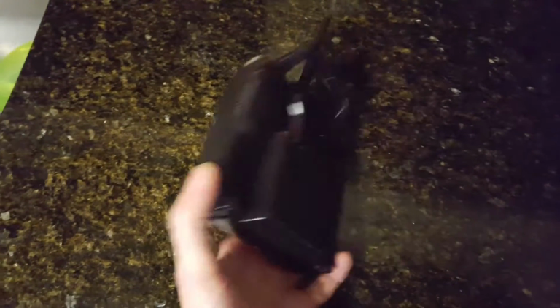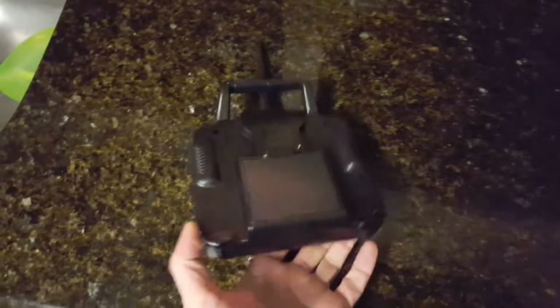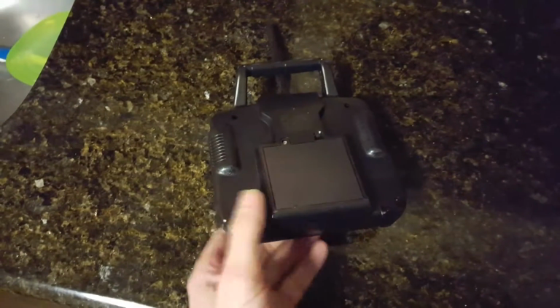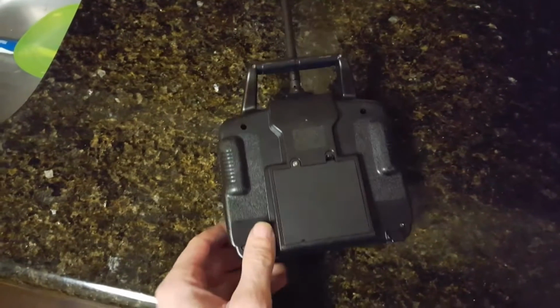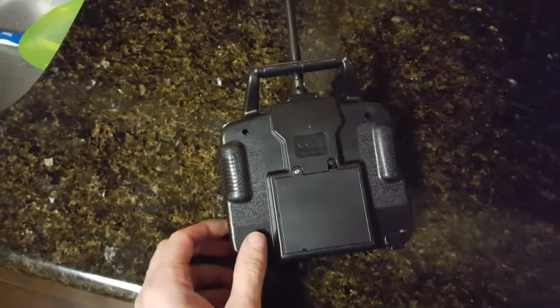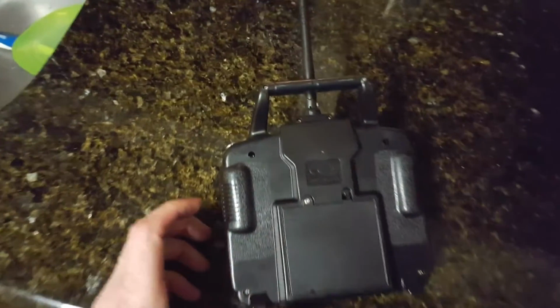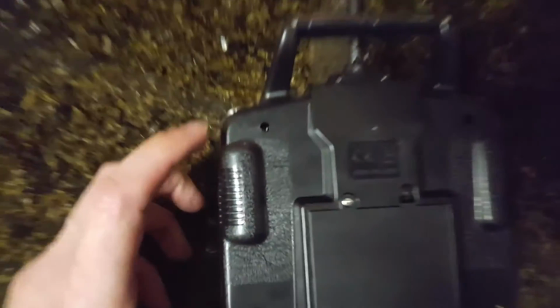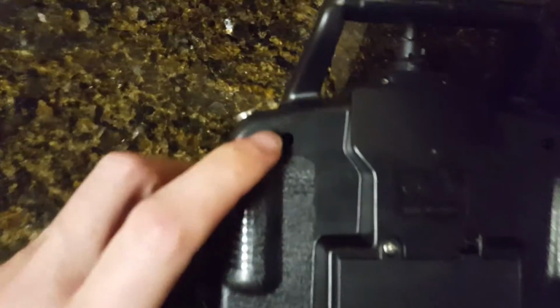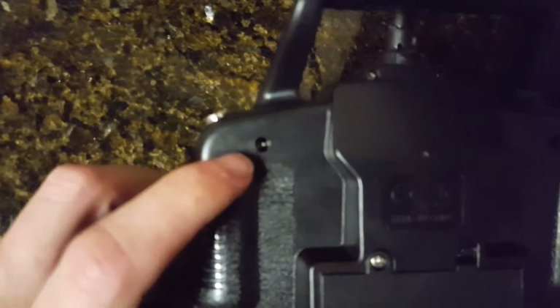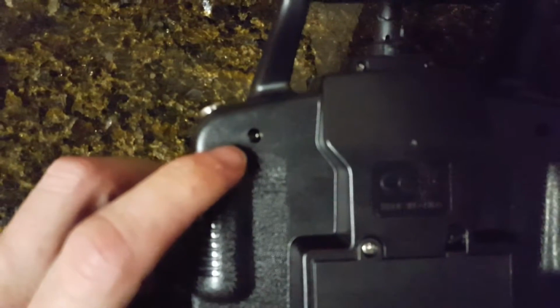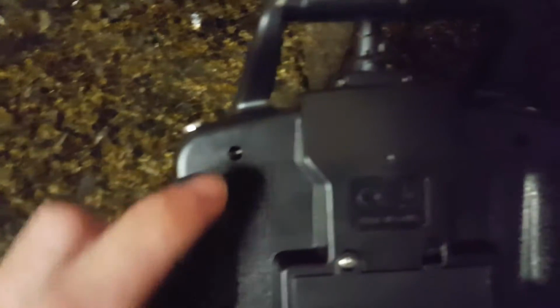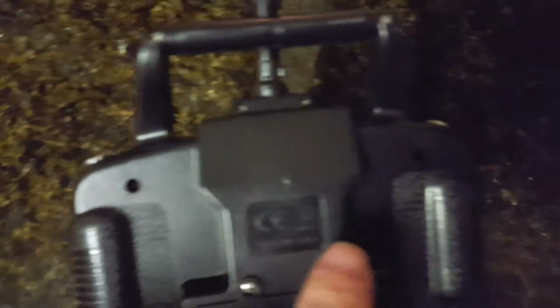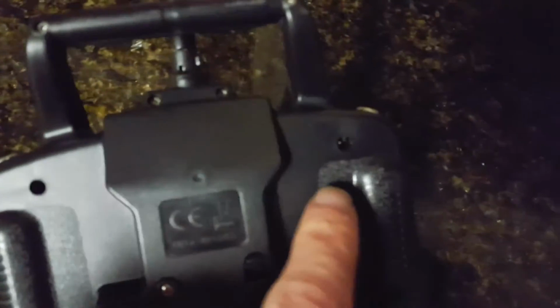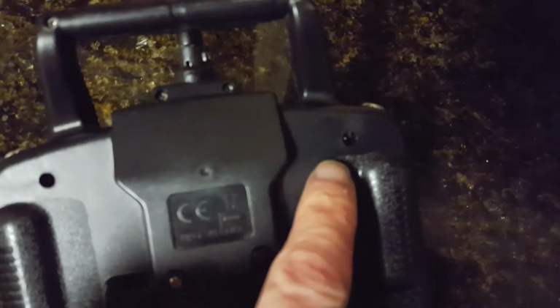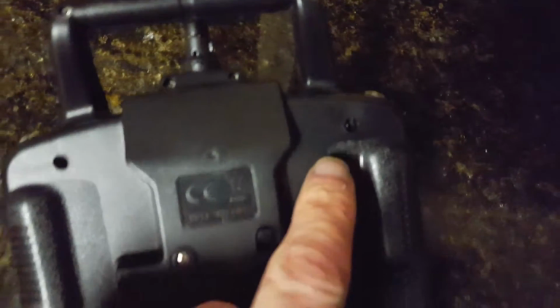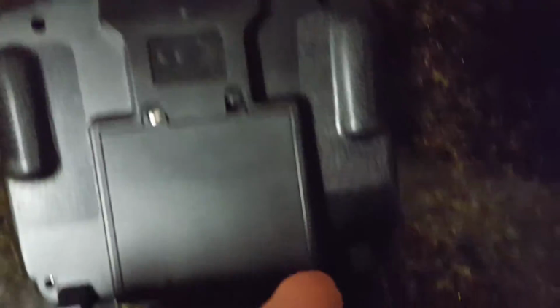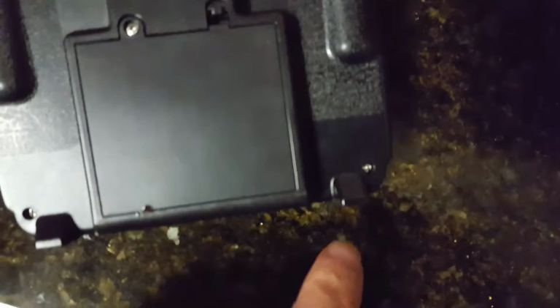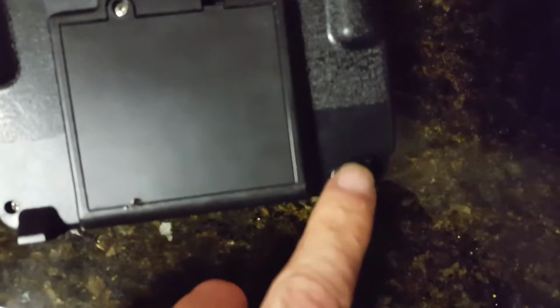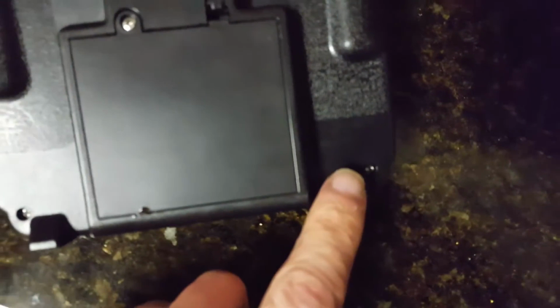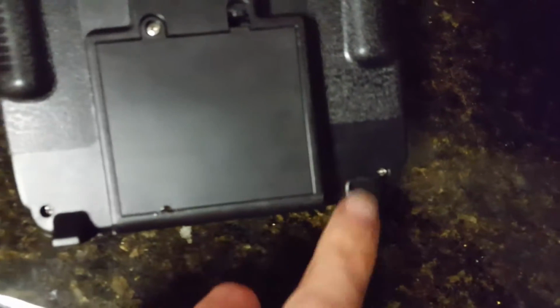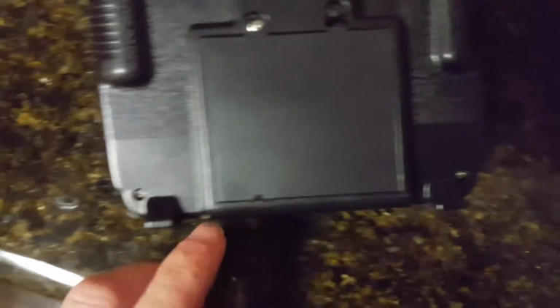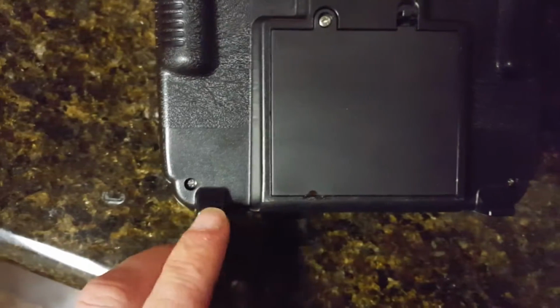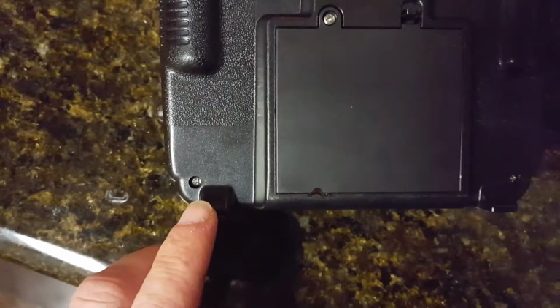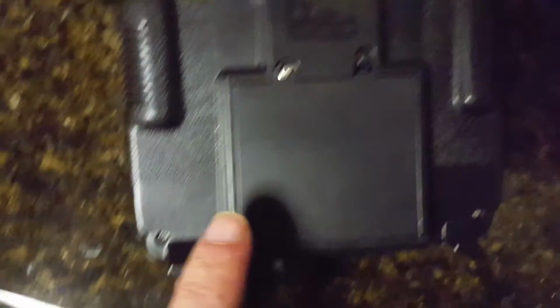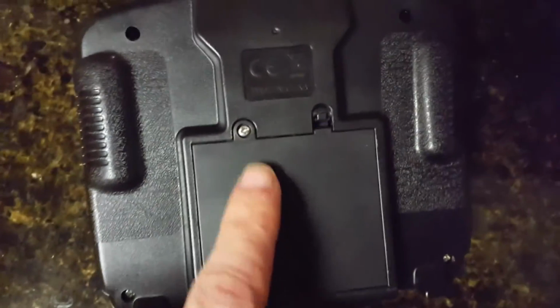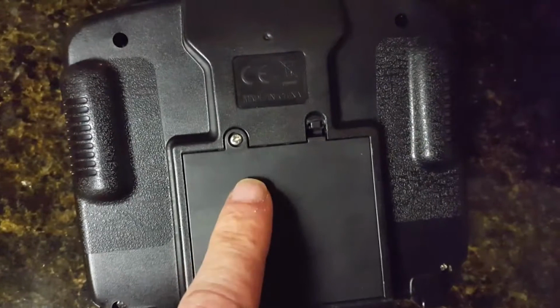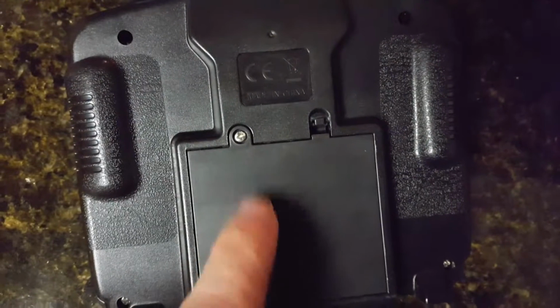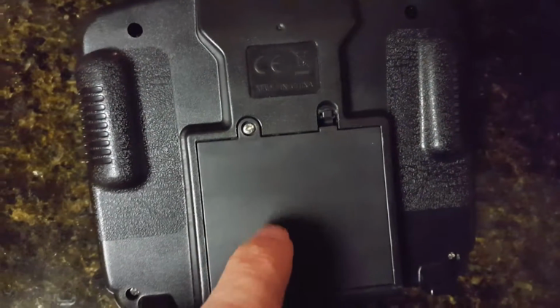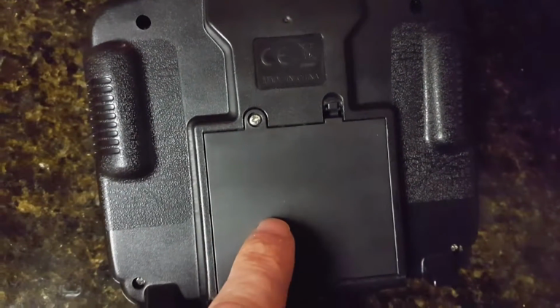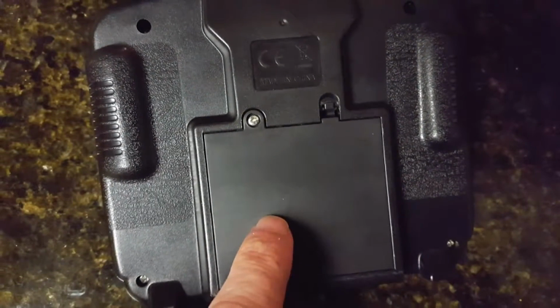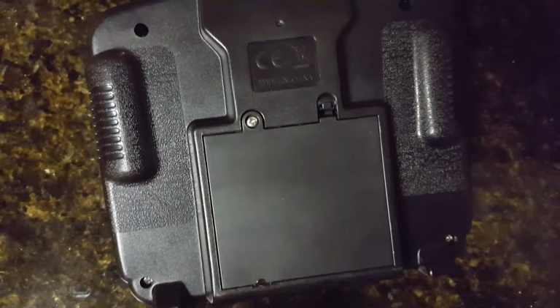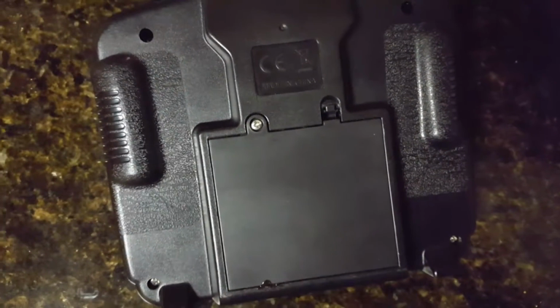All we need to do is modify the controller and extend the antenna. We need to open it up and undo the screws in the corners. Also, there are screws in the battery compartment we need to take out.